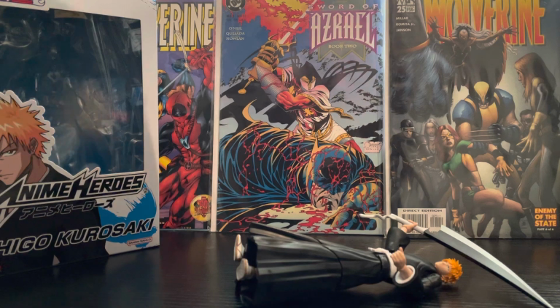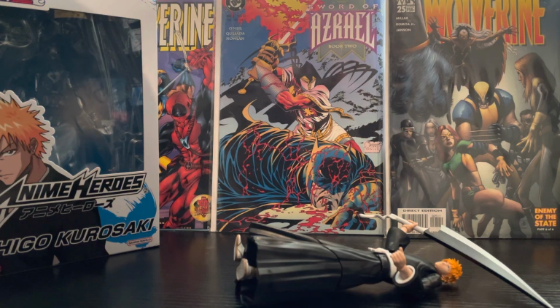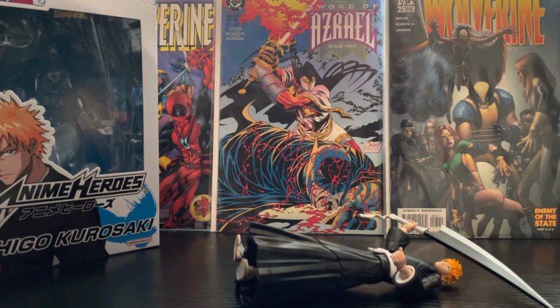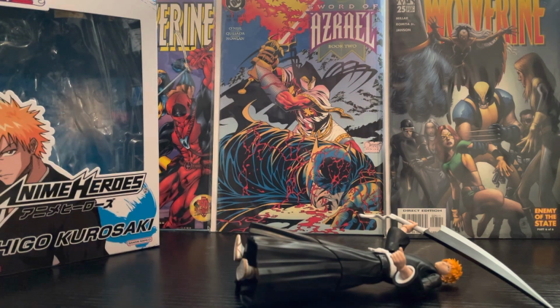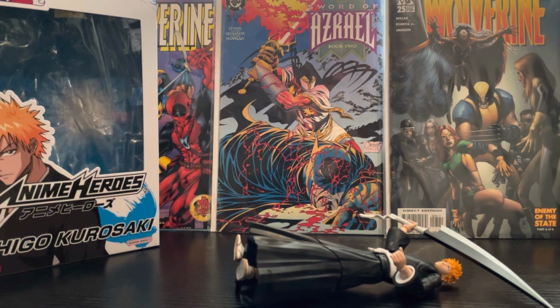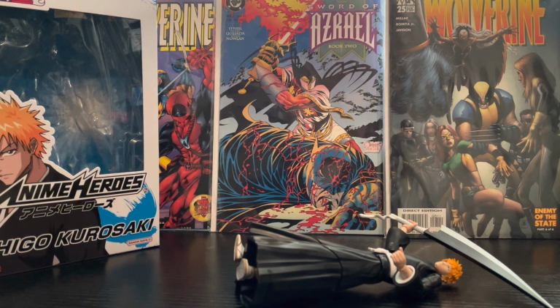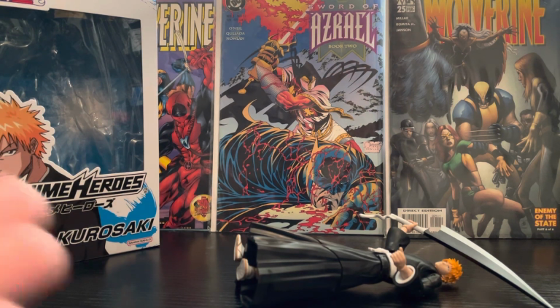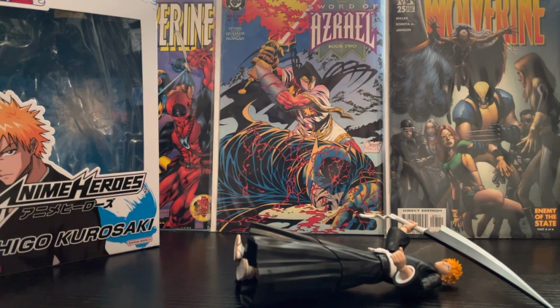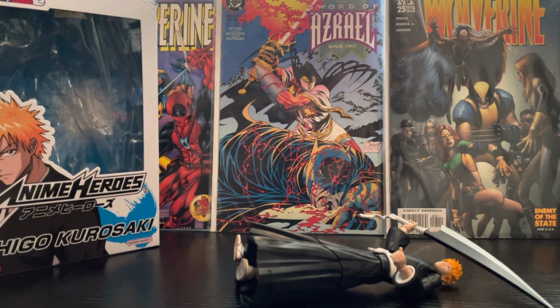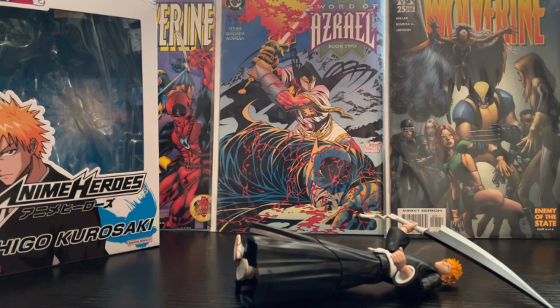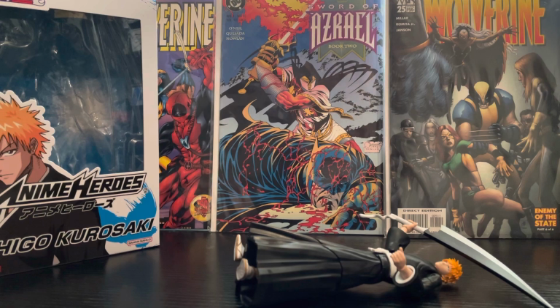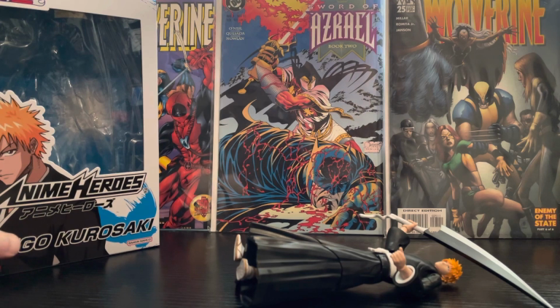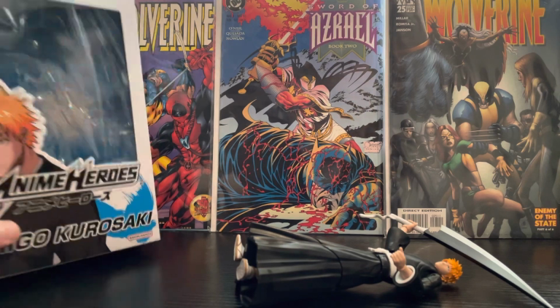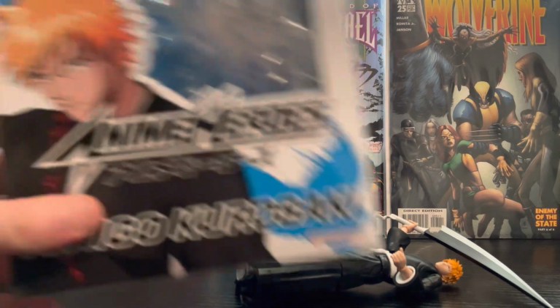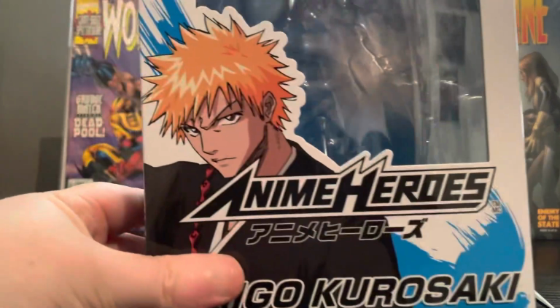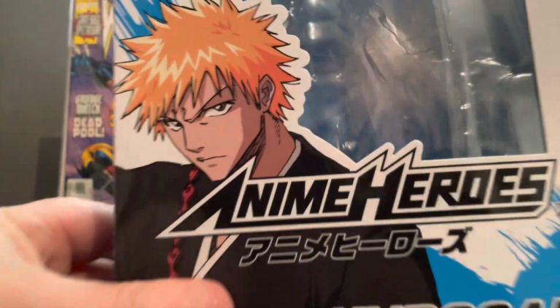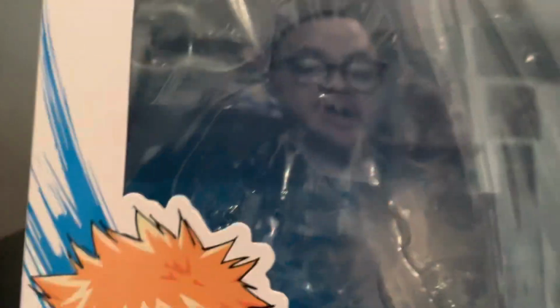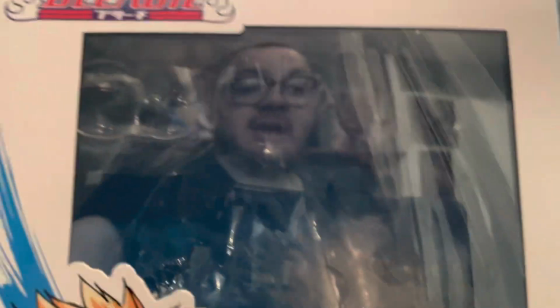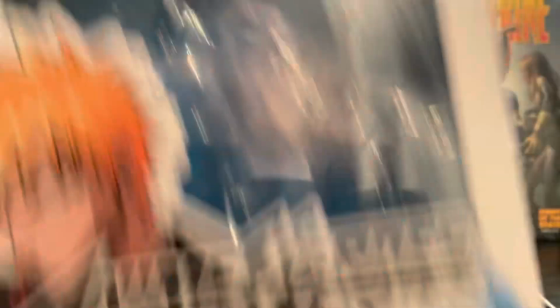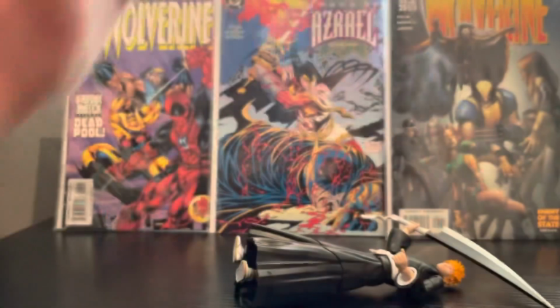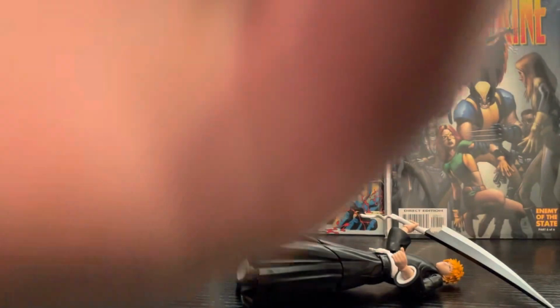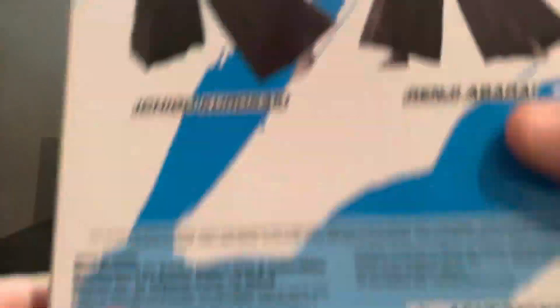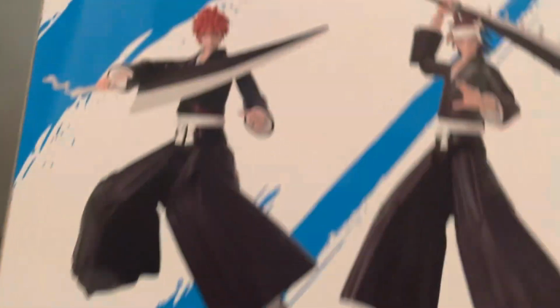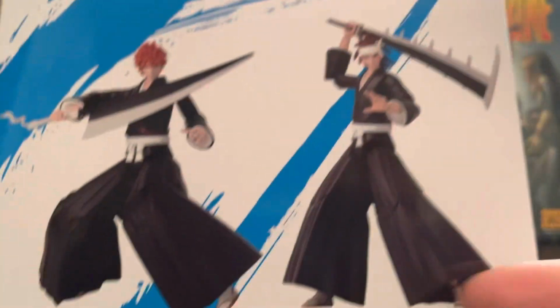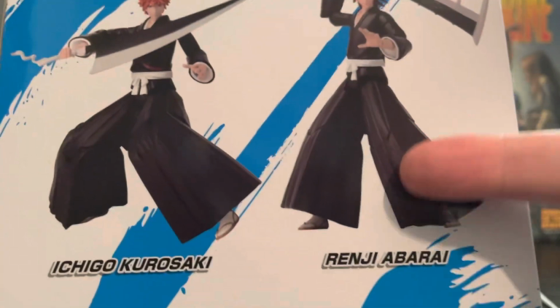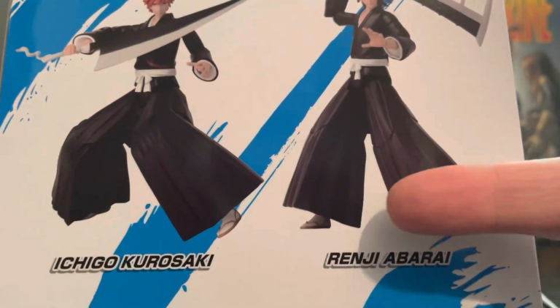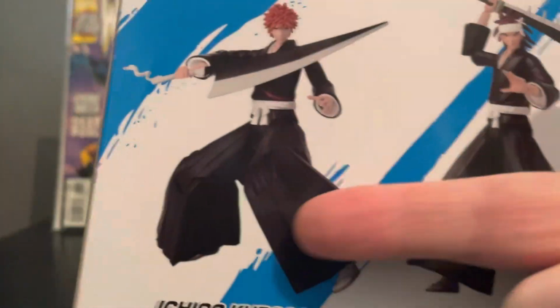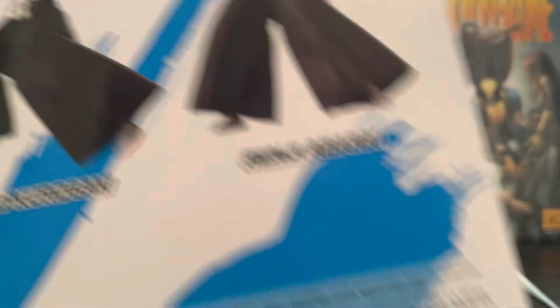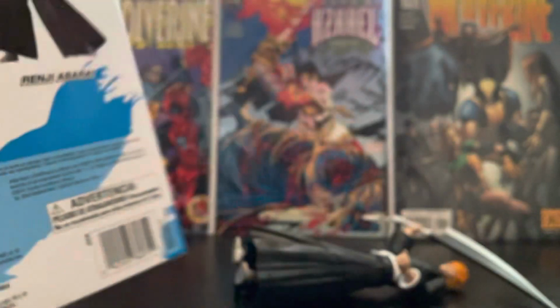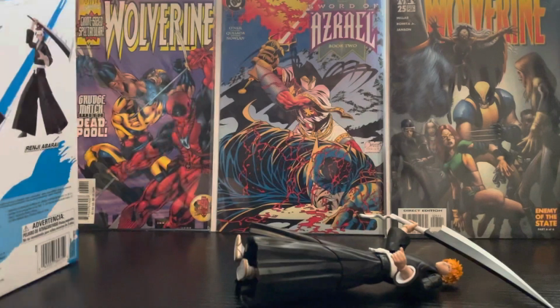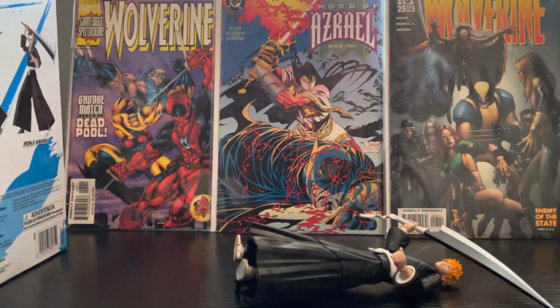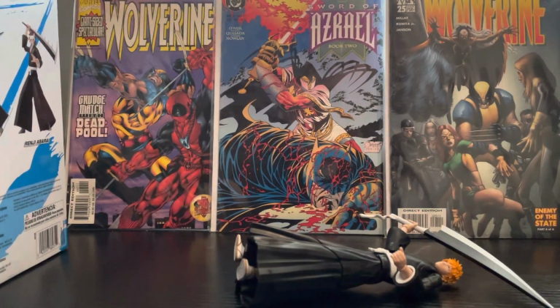I'm just hoping the others in the line are better. The box is really good — it's just a picture of Ichigo. He's got everything there, the back of it as well. You've got the Renzi that's in there, and it's just a plain Anime Heroes box.